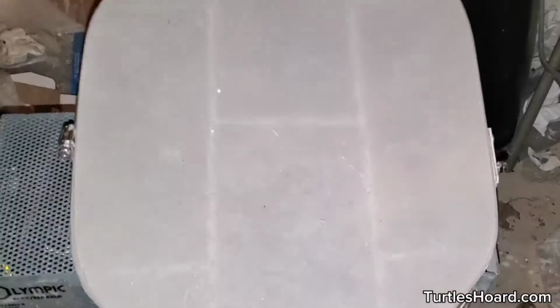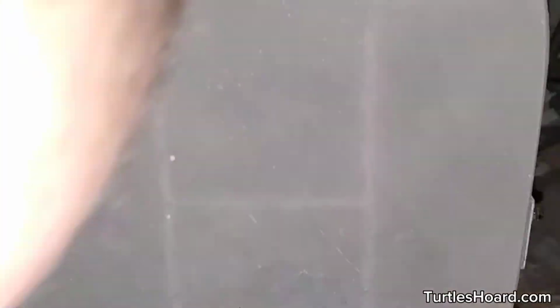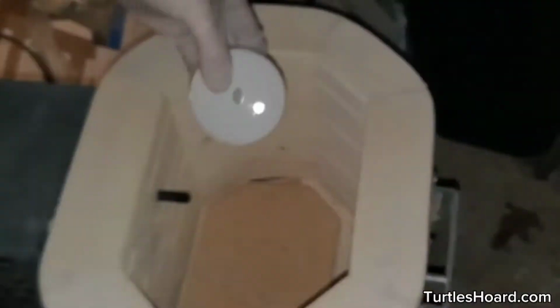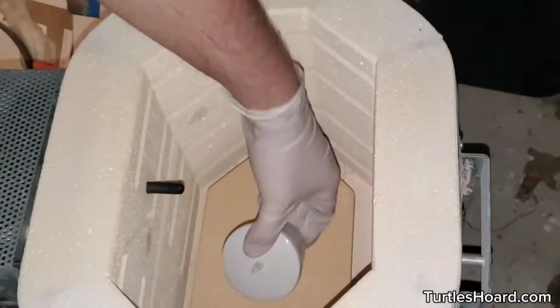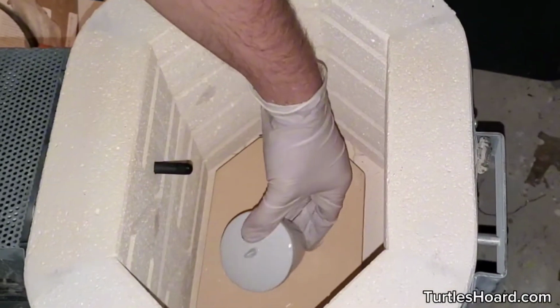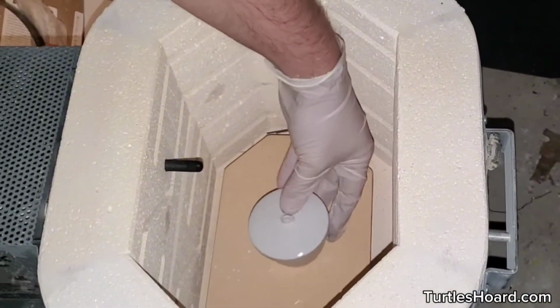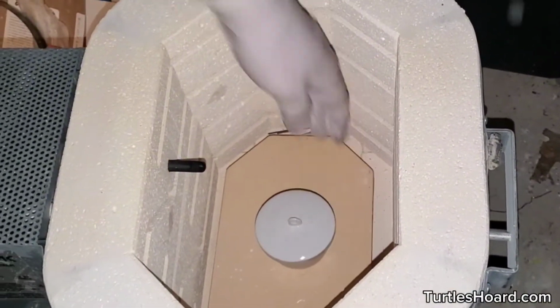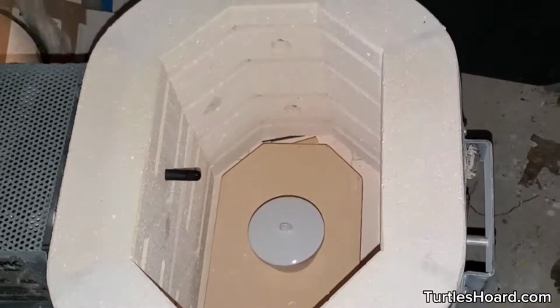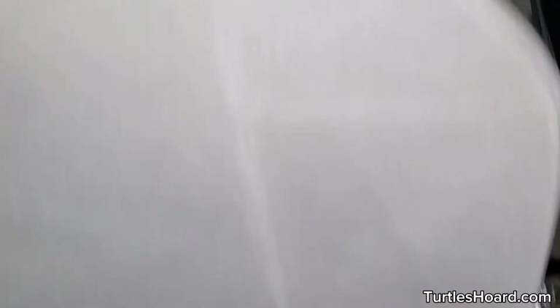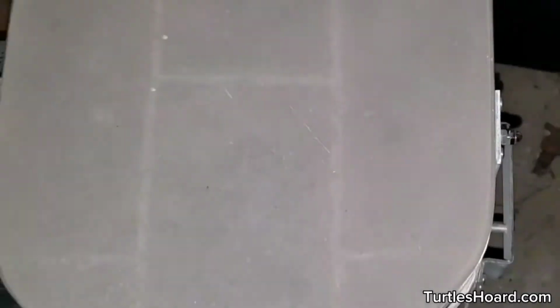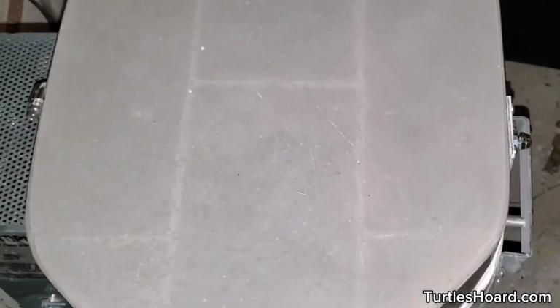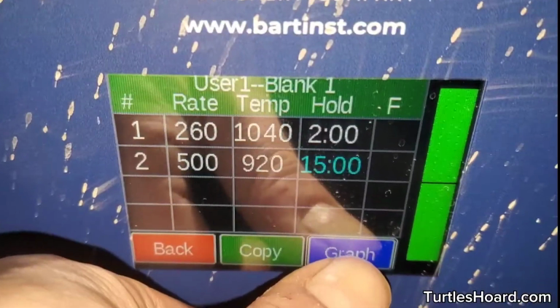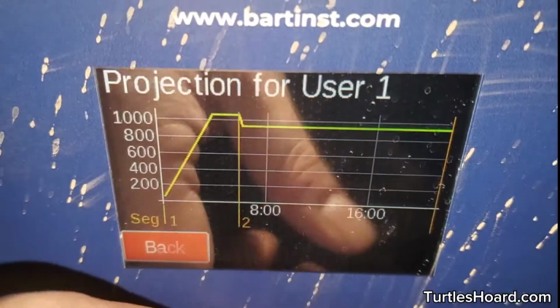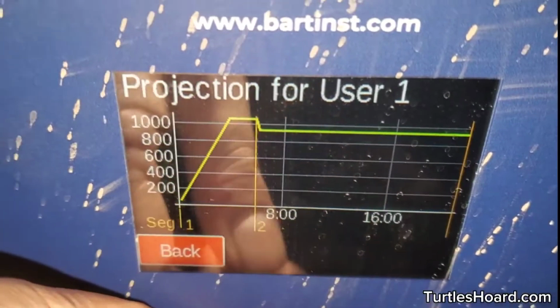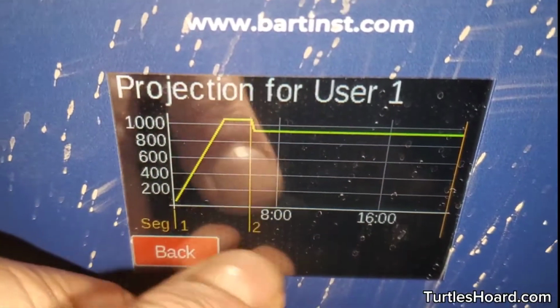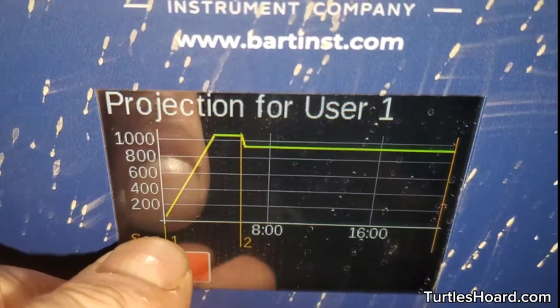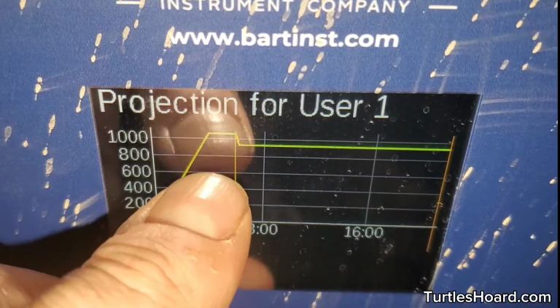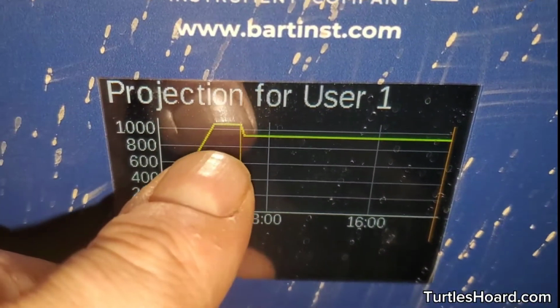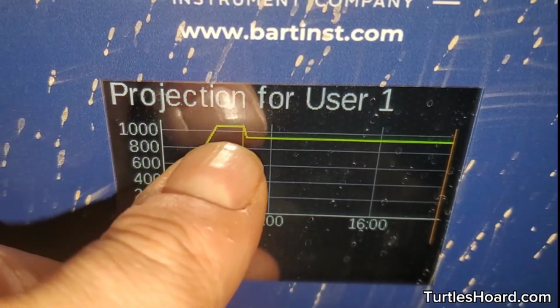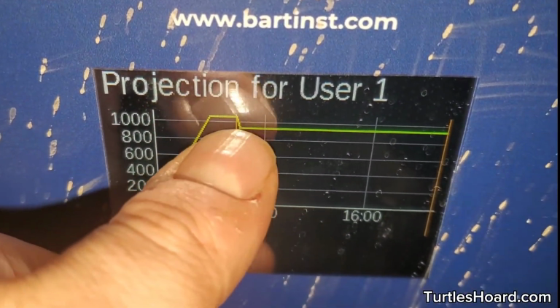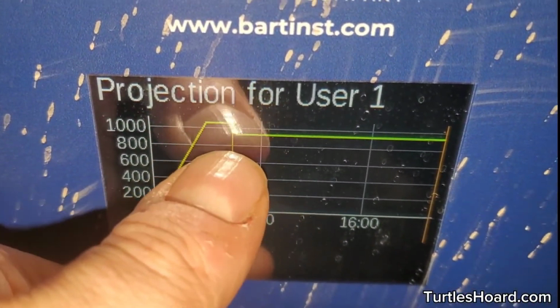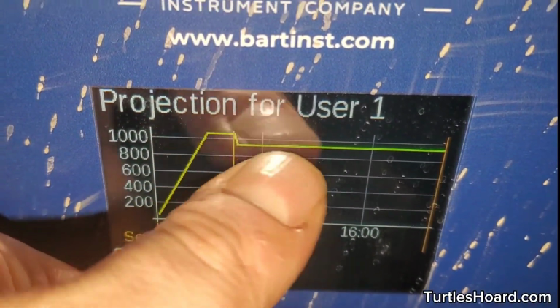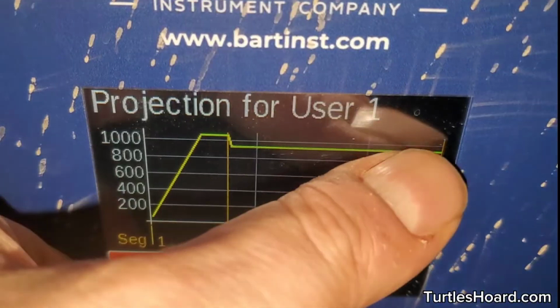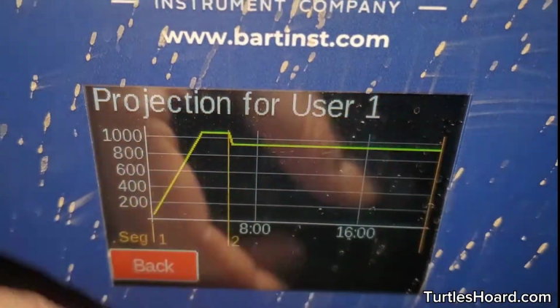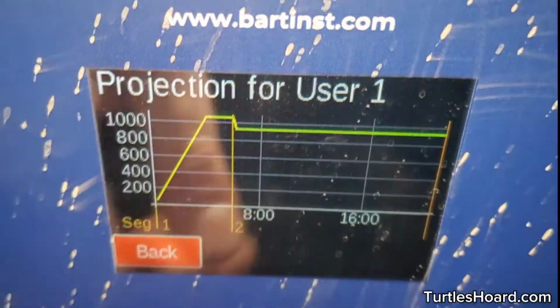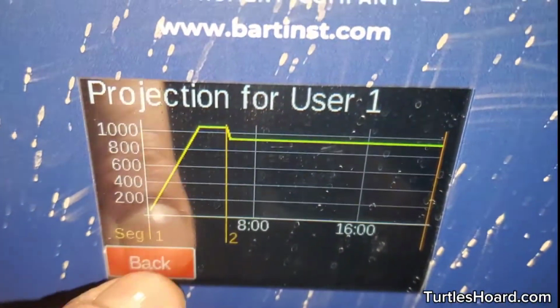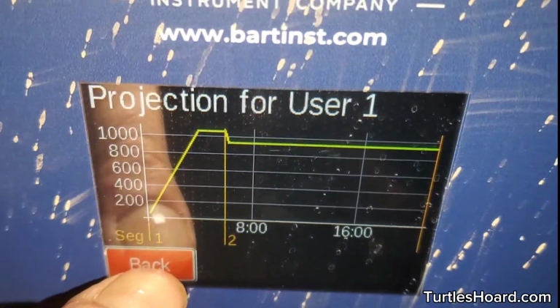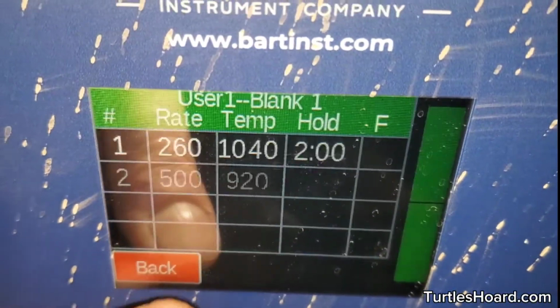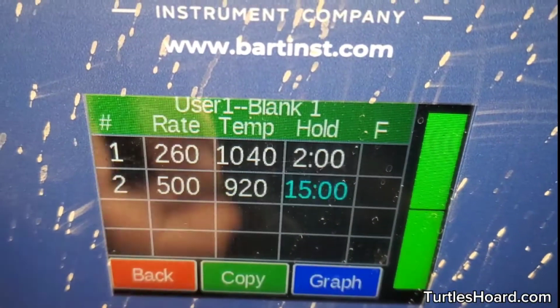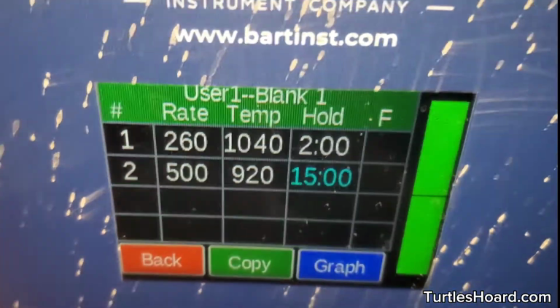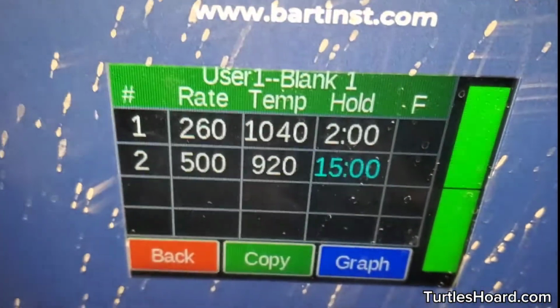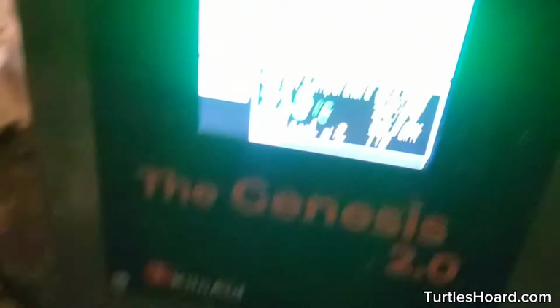I contaminated my last kiln with deadly potassium chromate, but it gave me a chance to get this new programmable kiln. With this program, we heat our mix to 1040°C to melt everything together, then drop it down to 920°C after a few hours, and hold it there for 15 hours to slowly crystallize.